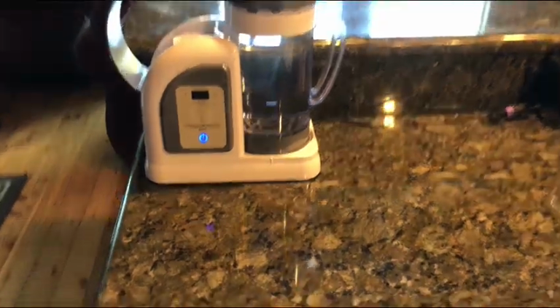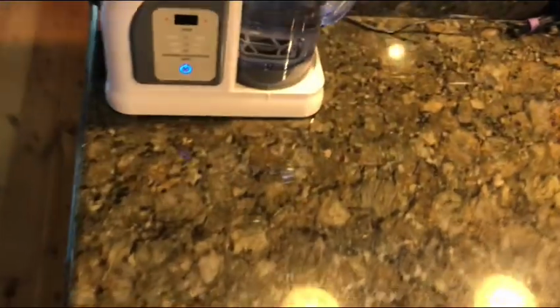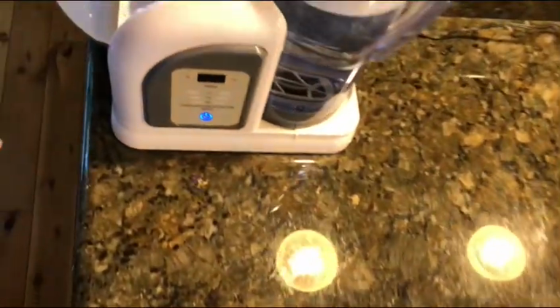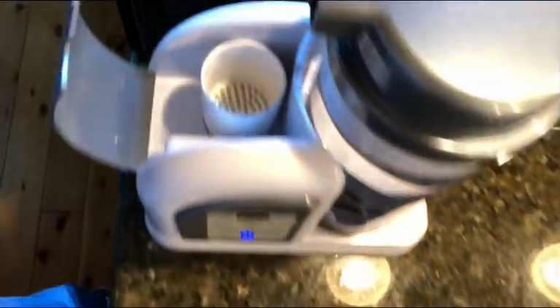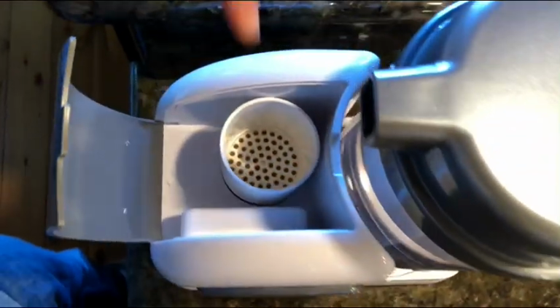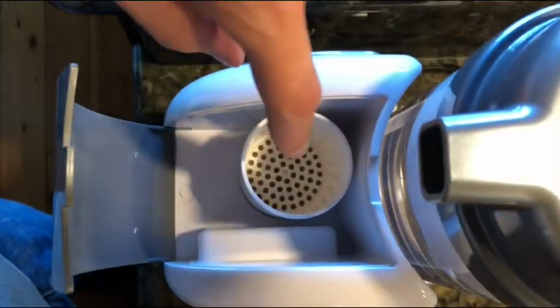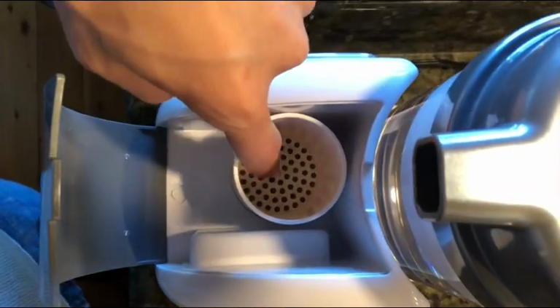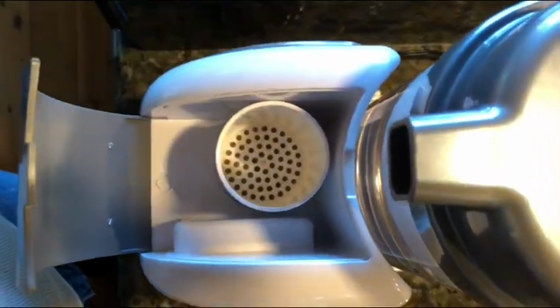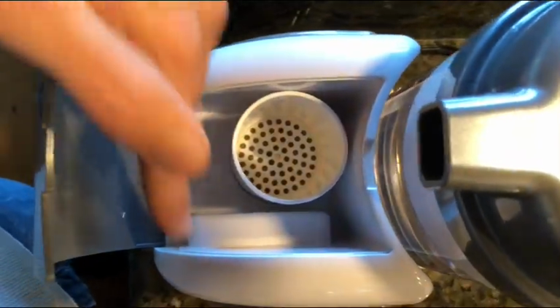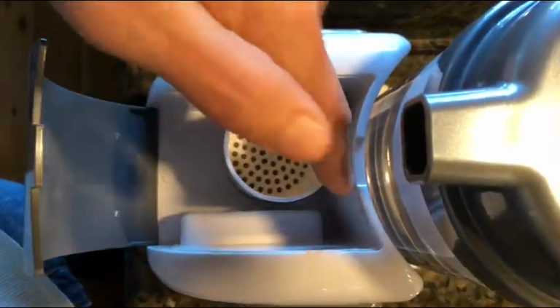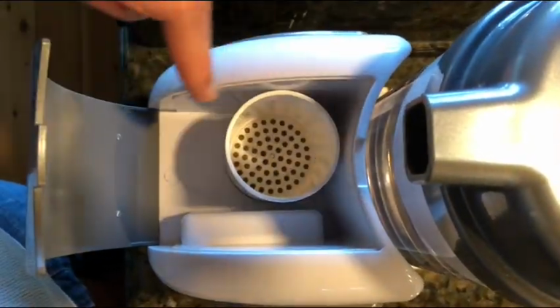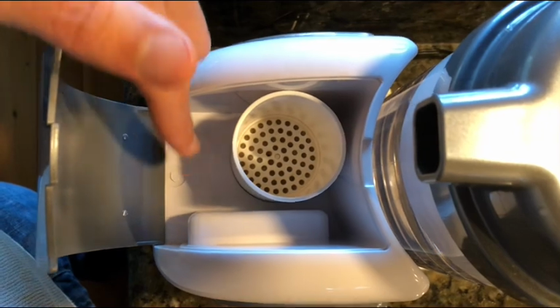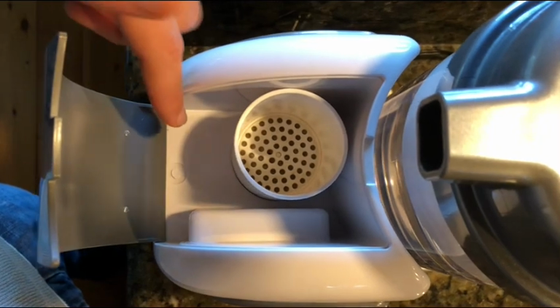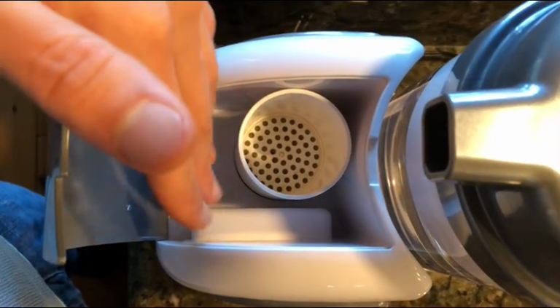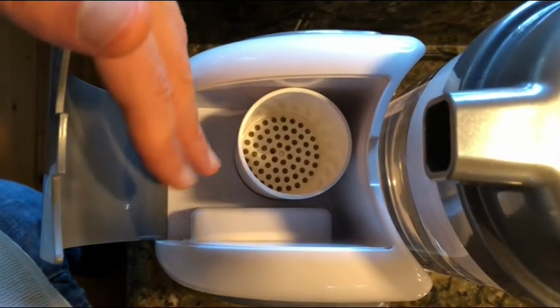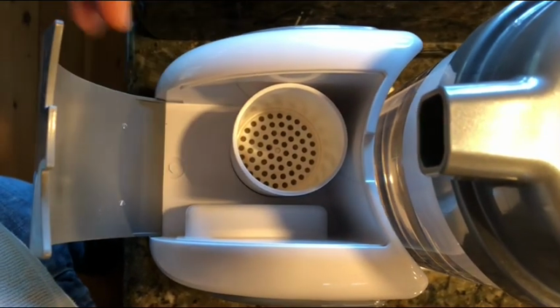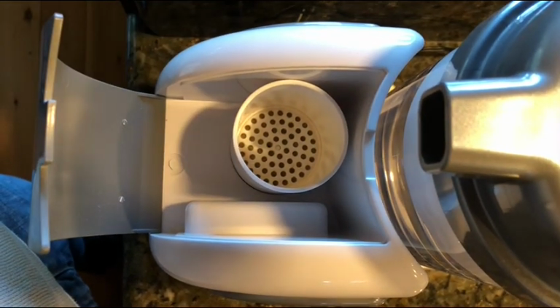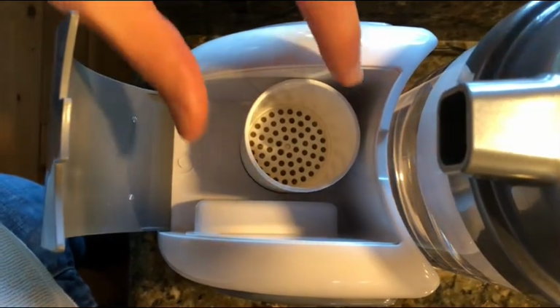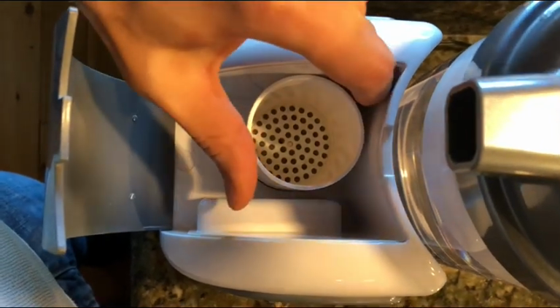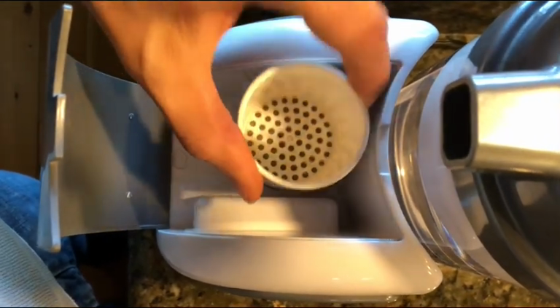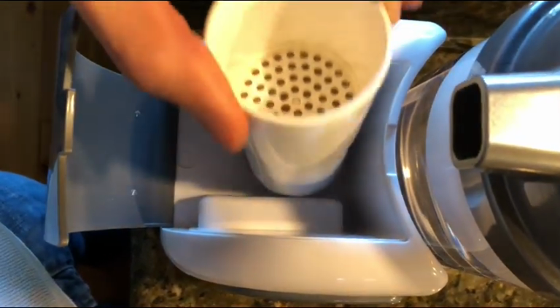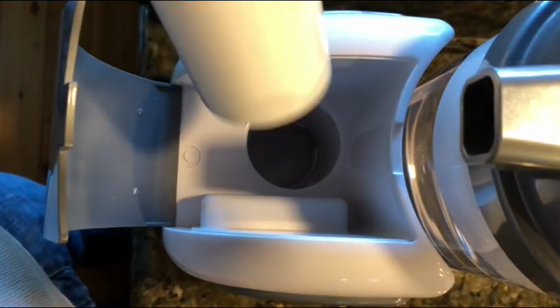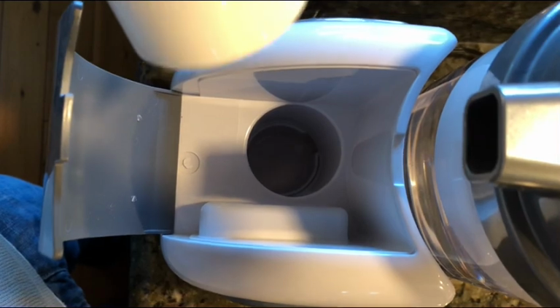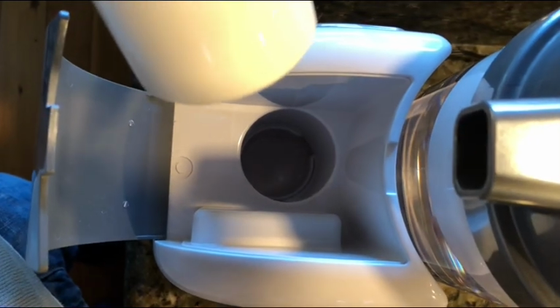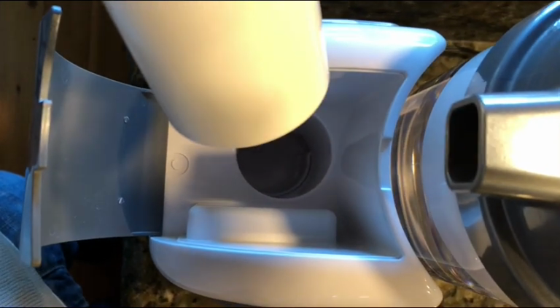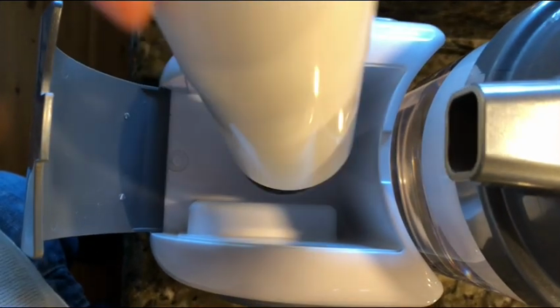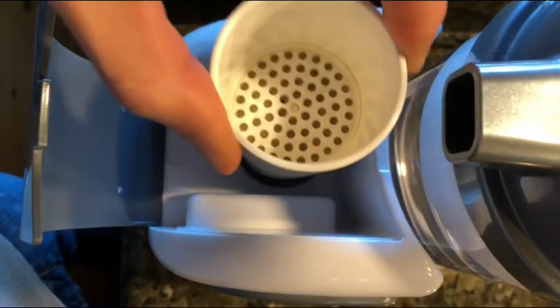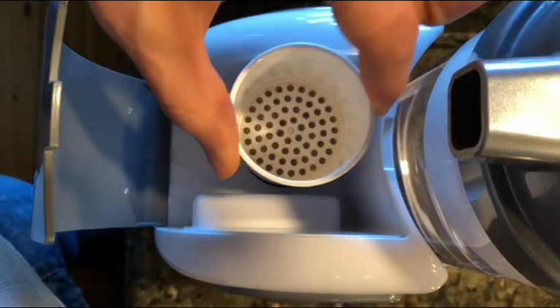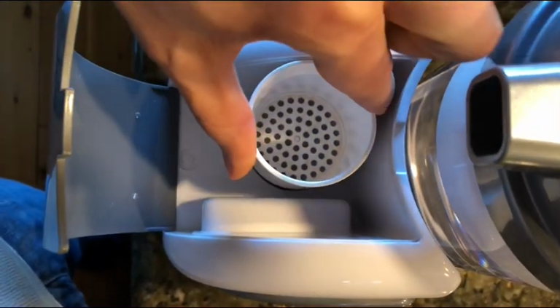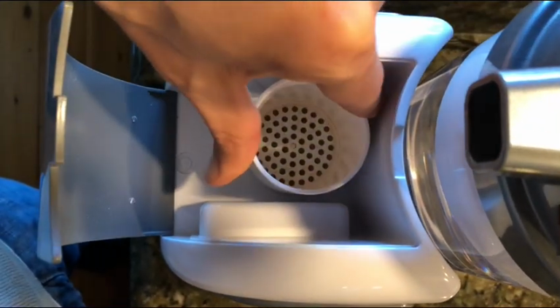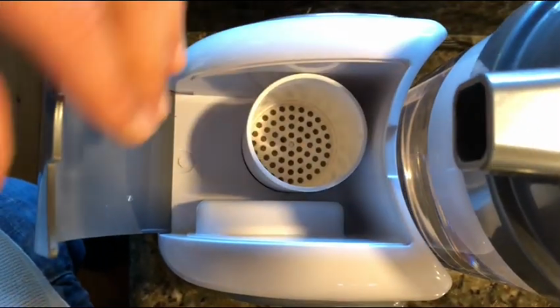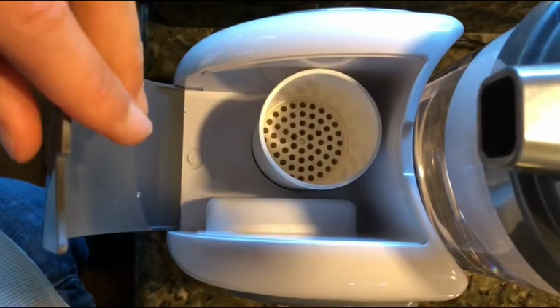When you put water inside, make sure it goes right inside the filter — not around the outside. It's not designed for that. If you spill it, make sure to wipe it up. Do not put water in here when the filter is not installed — don't try to pour water straight down in there. The filter has to be in for it to work properly.